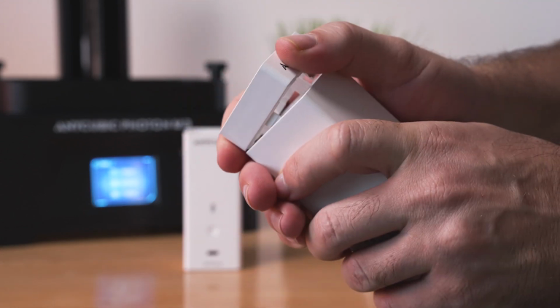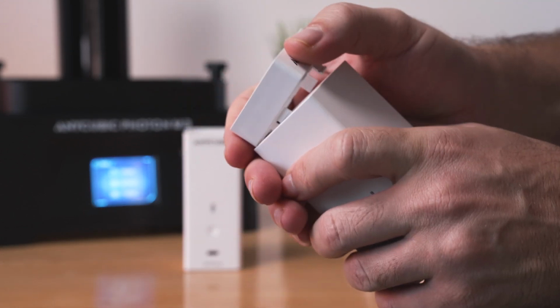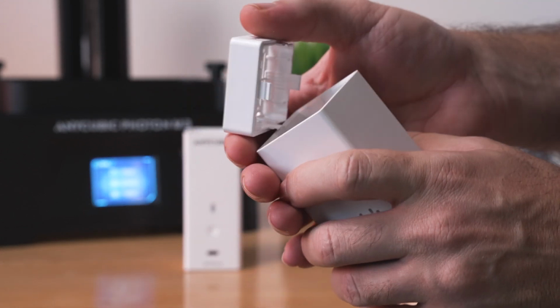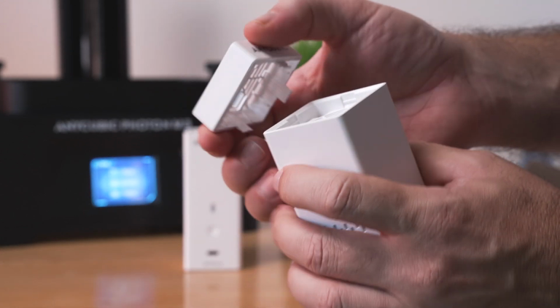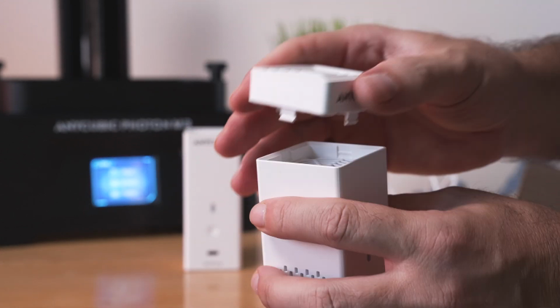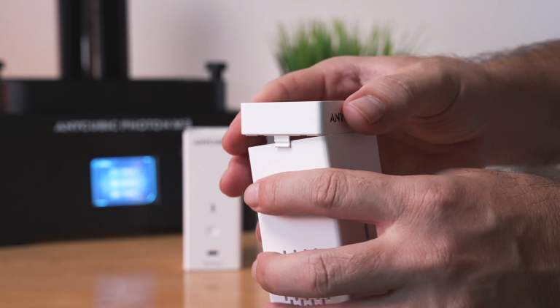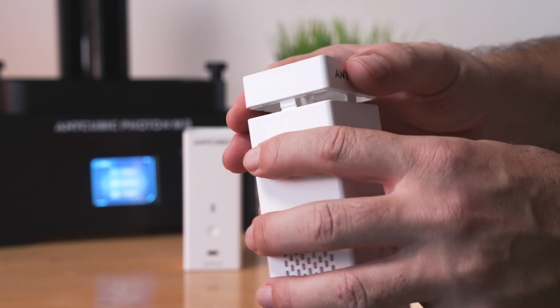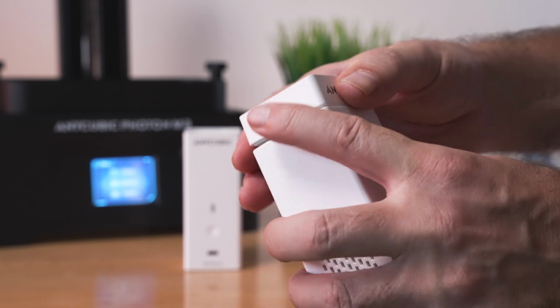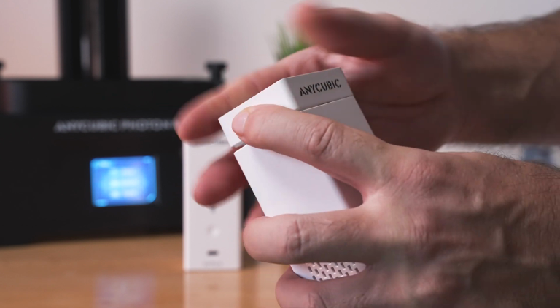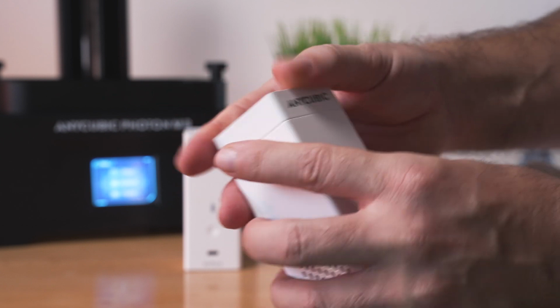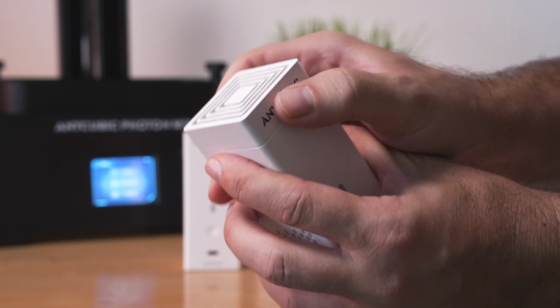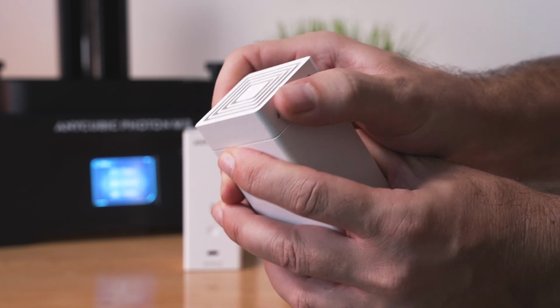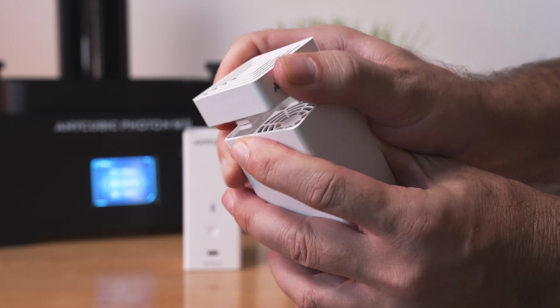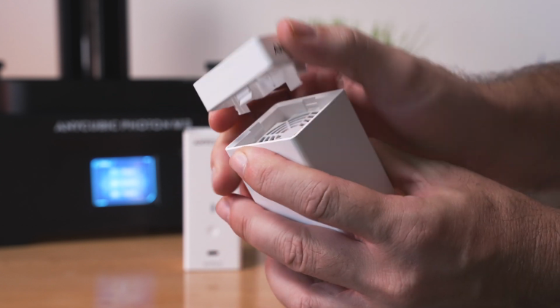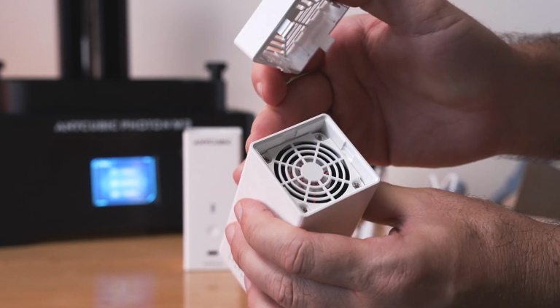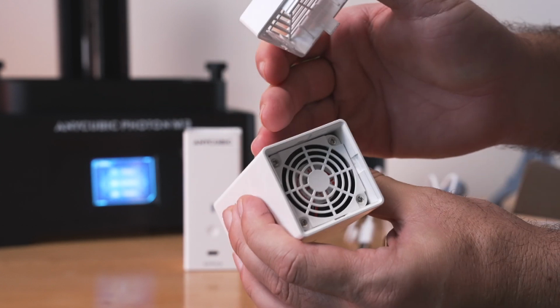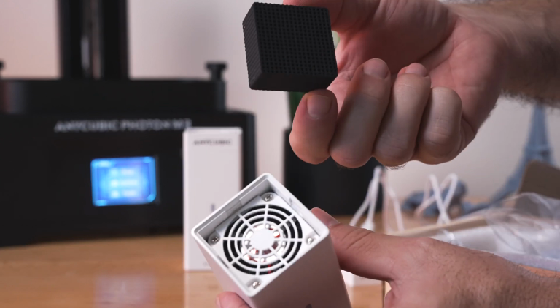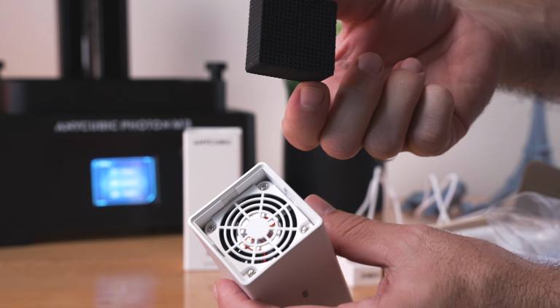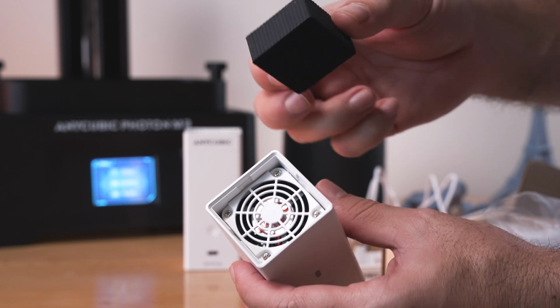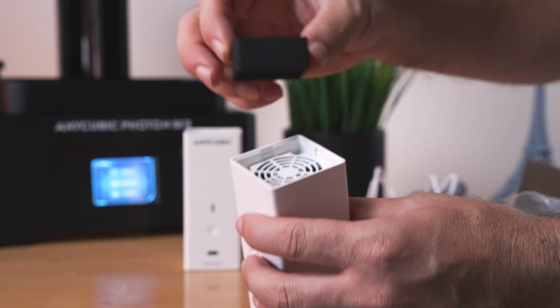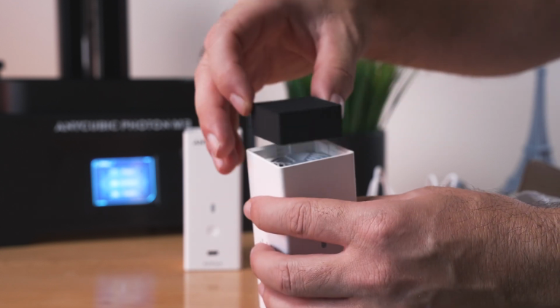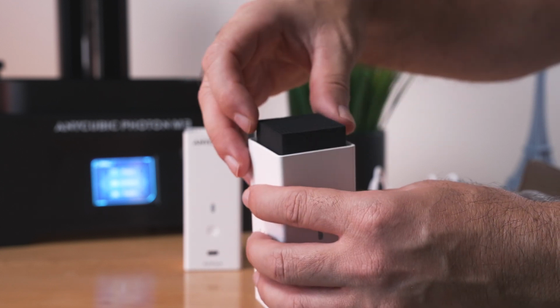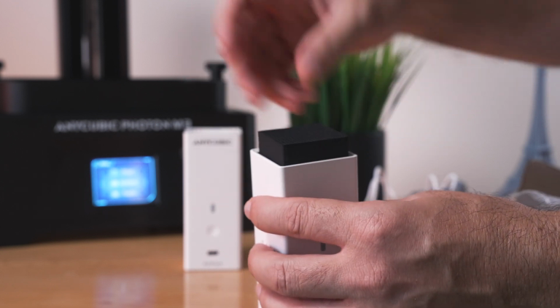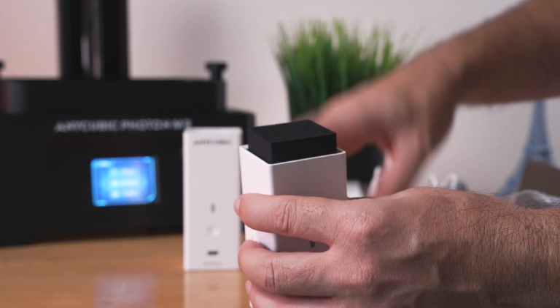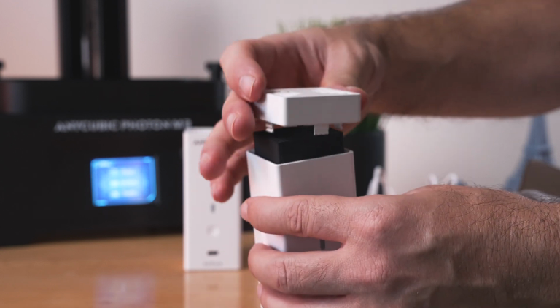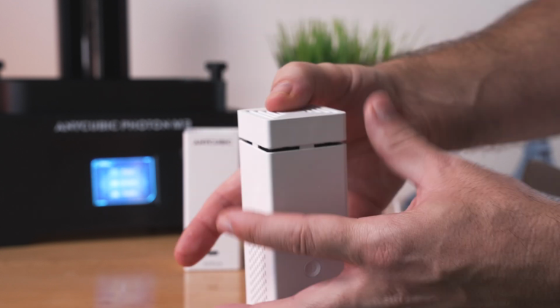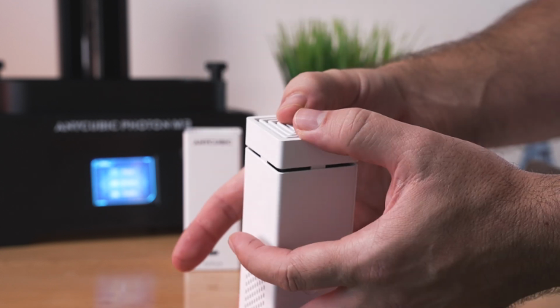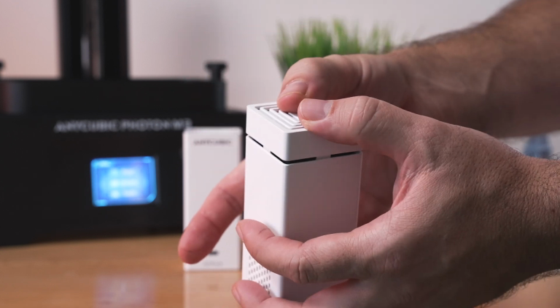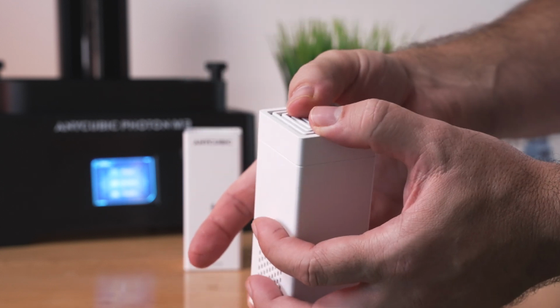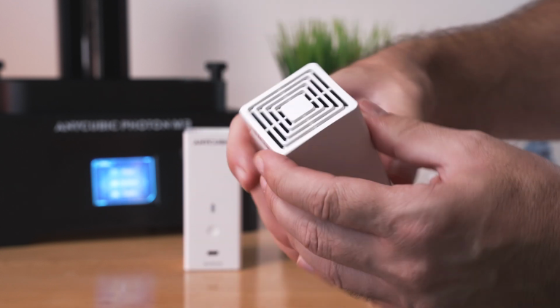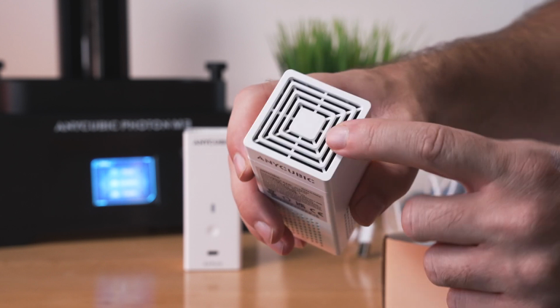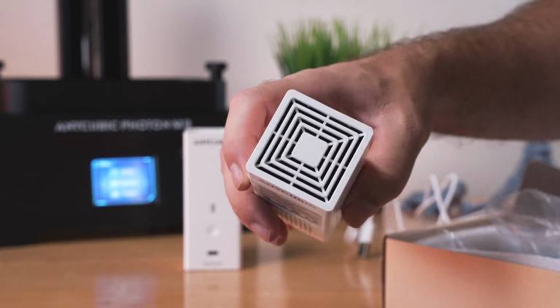So it literally just pops right off — you just pull it up or kind of pinch it up. Then we grab the carbon filter, set it in there, and close the lid. And now we've got the filter installed.